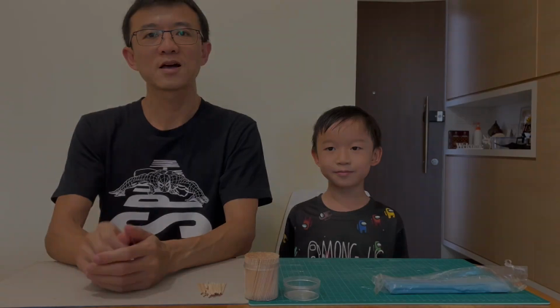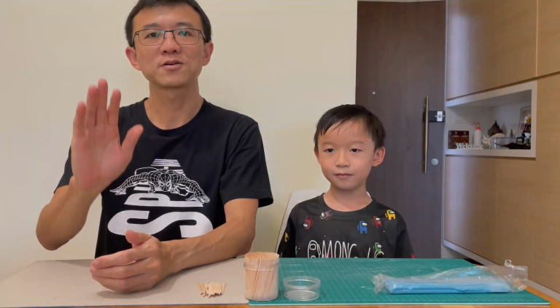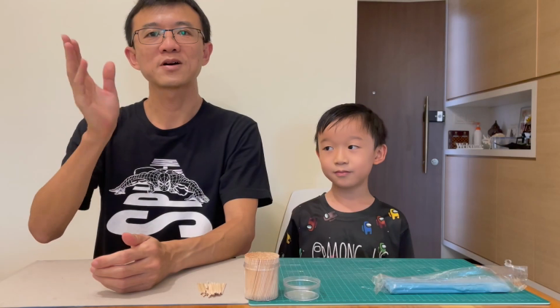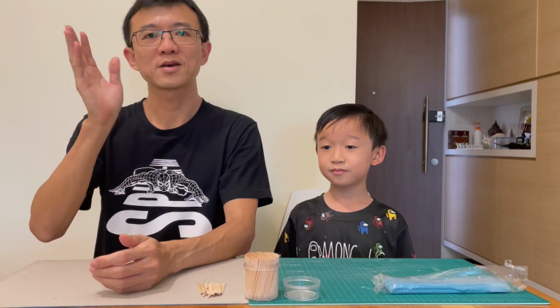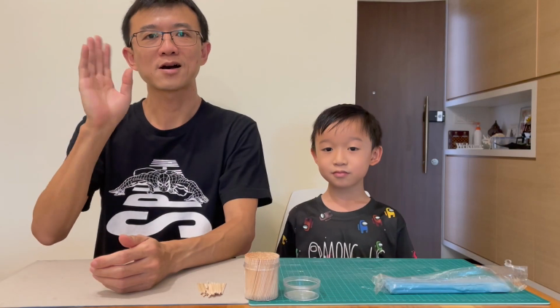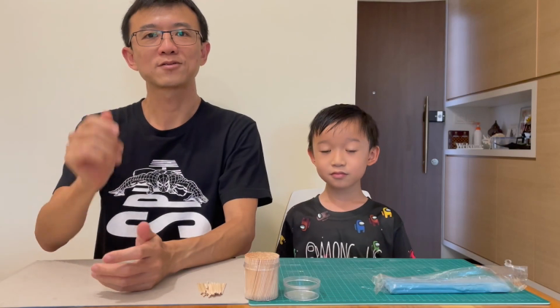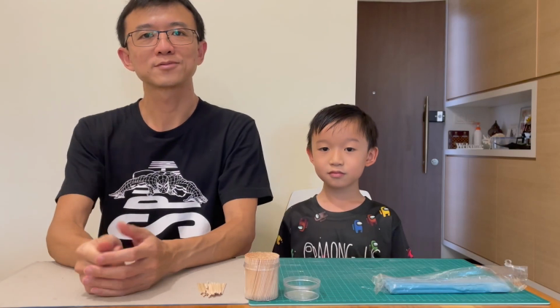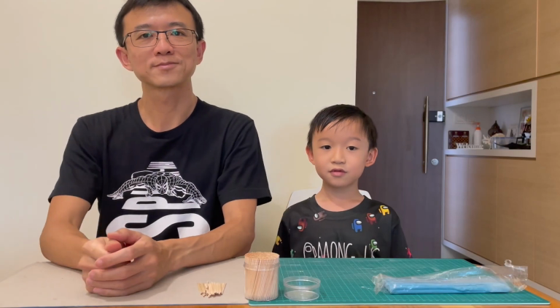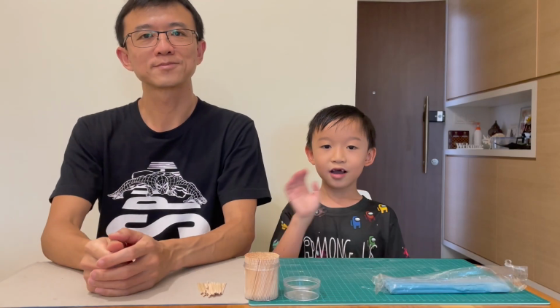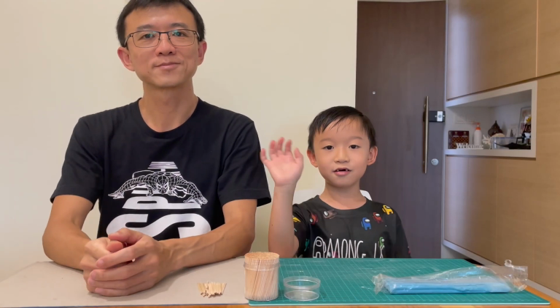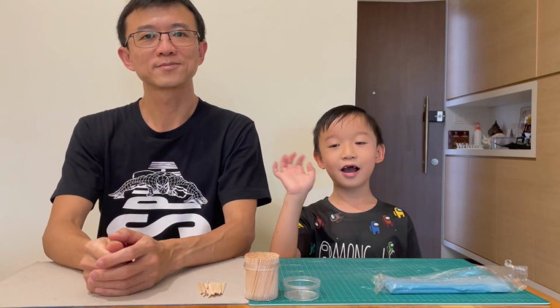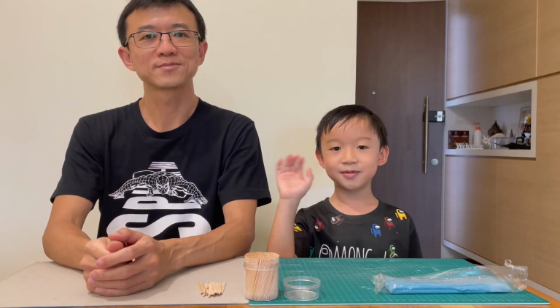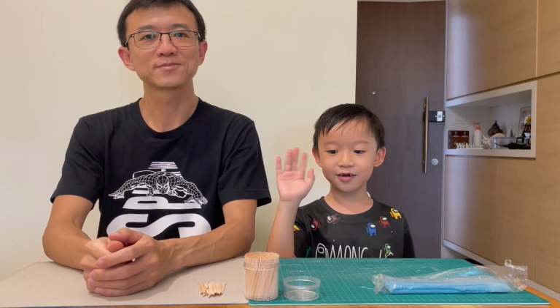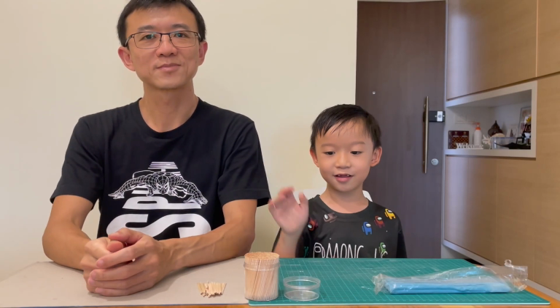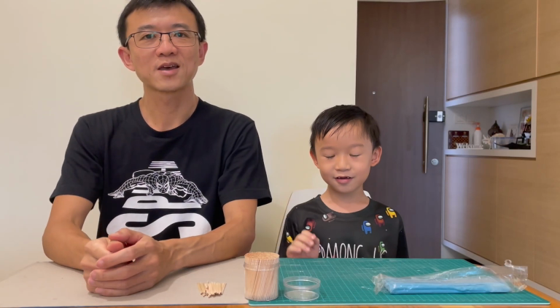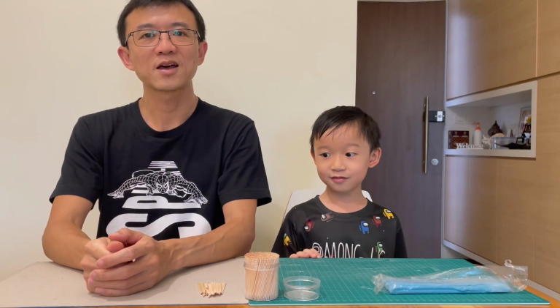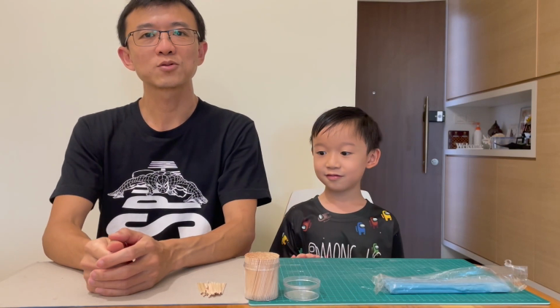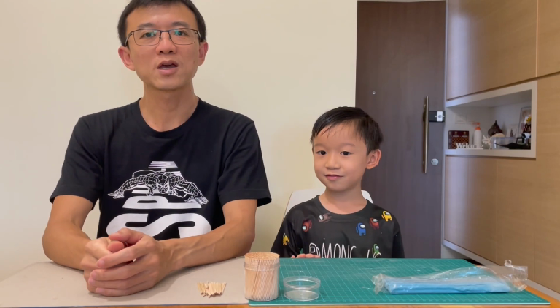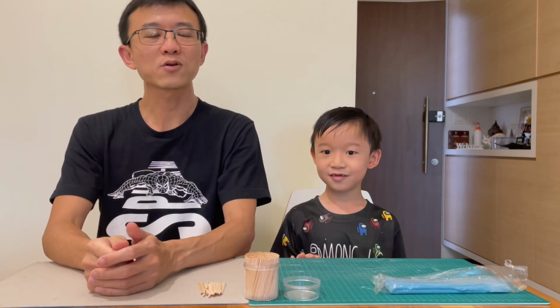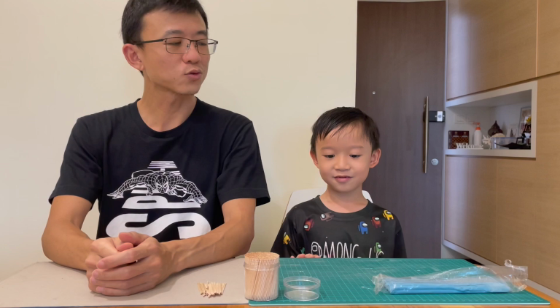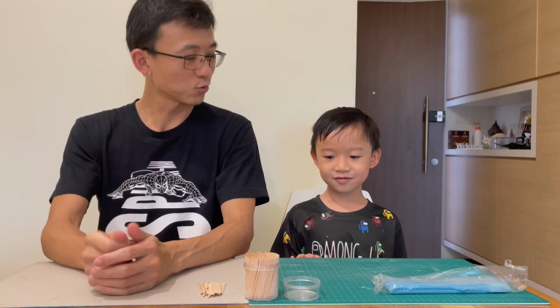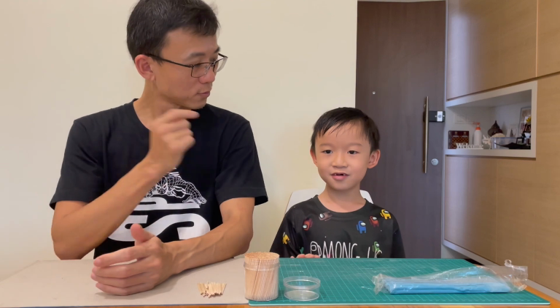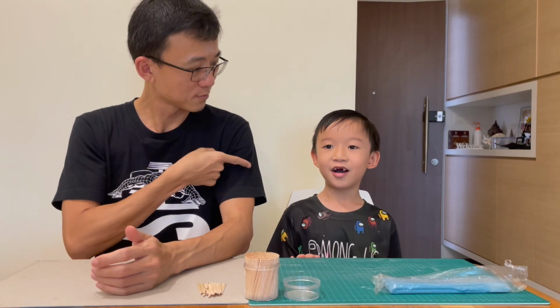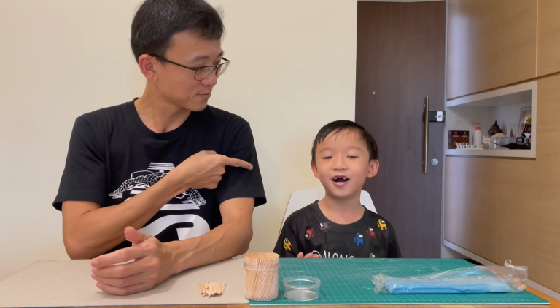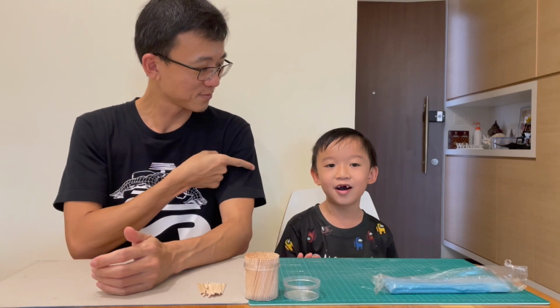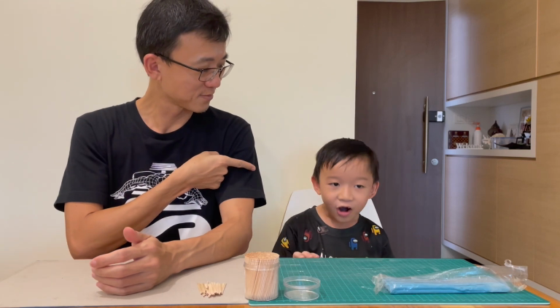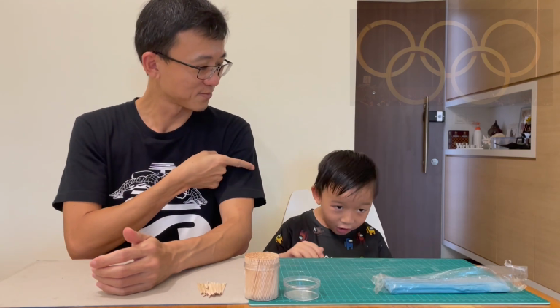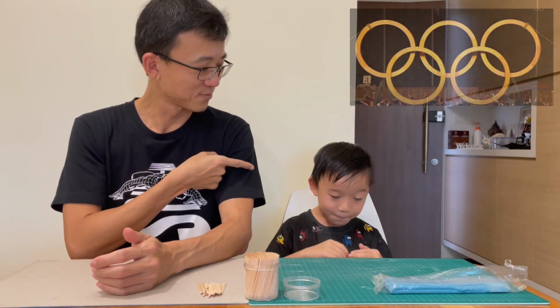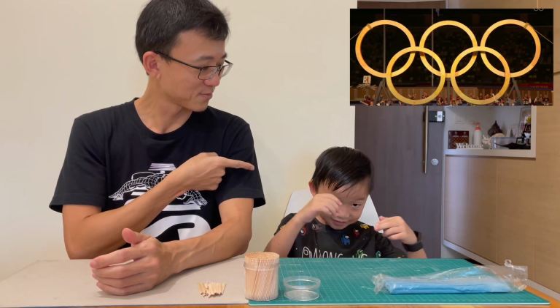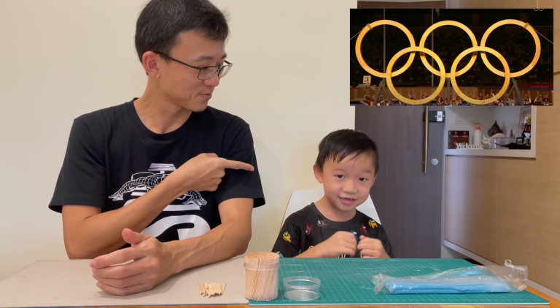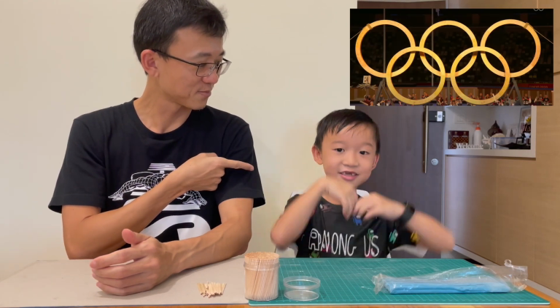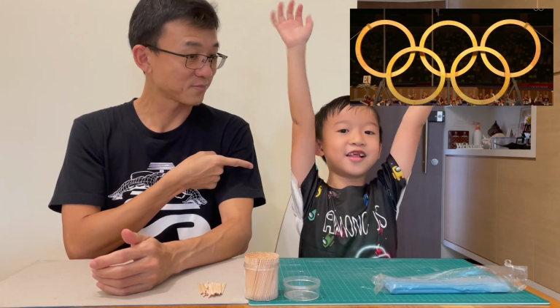Hello, I'm Meng Hao. Hello, I'm Zhe Ren. And today we are going to do... Olympic Science Challenge!